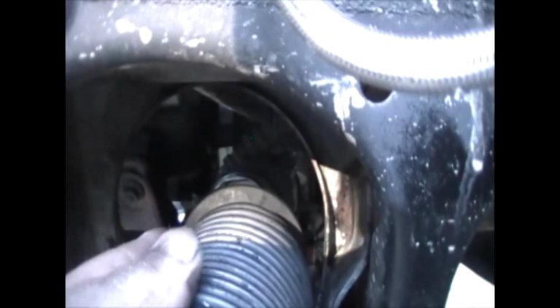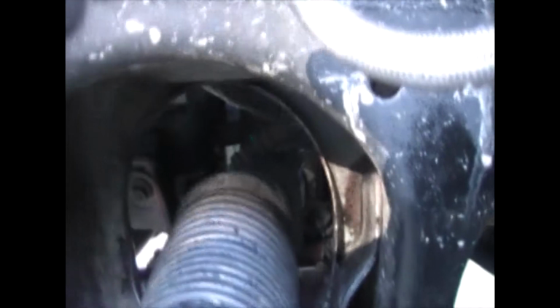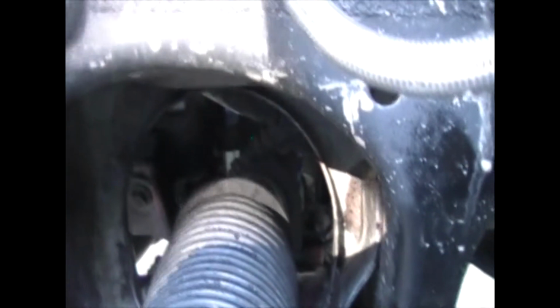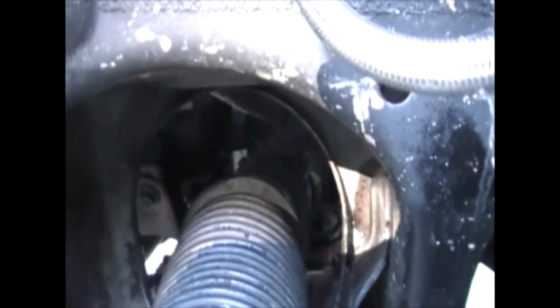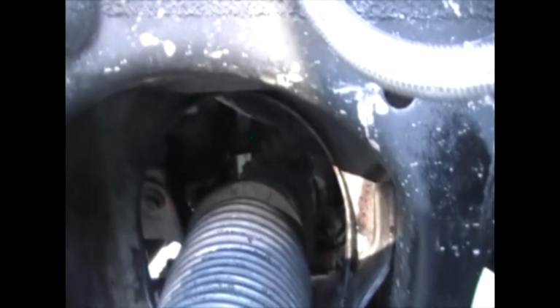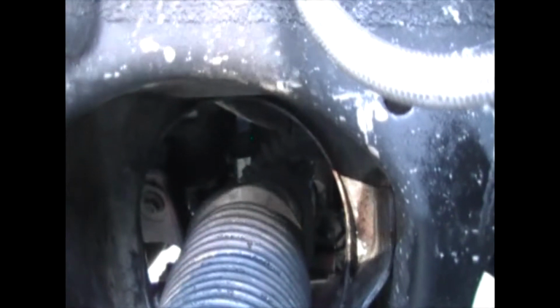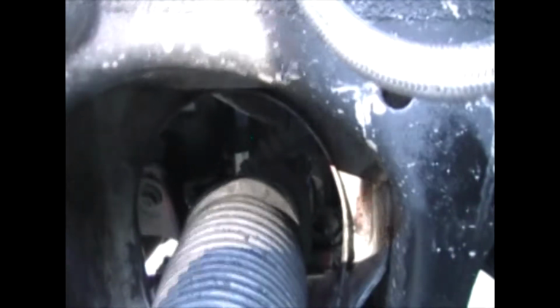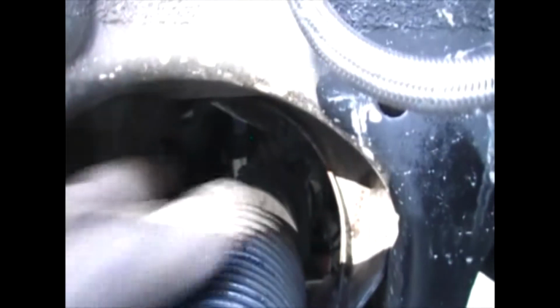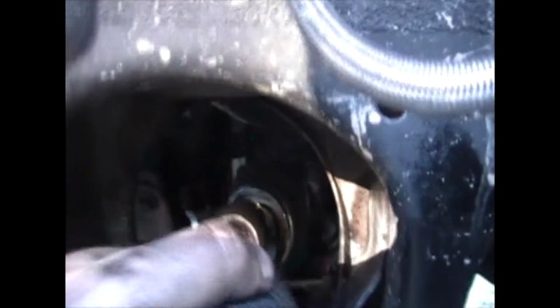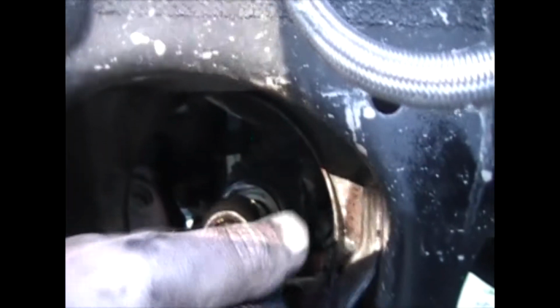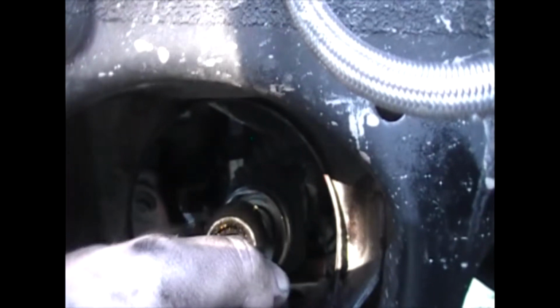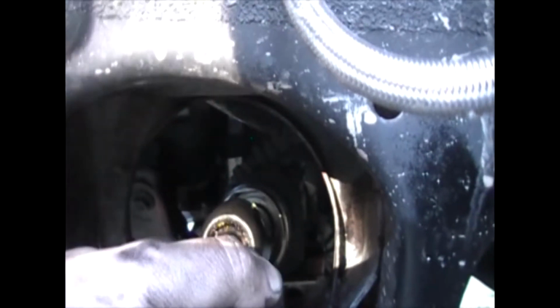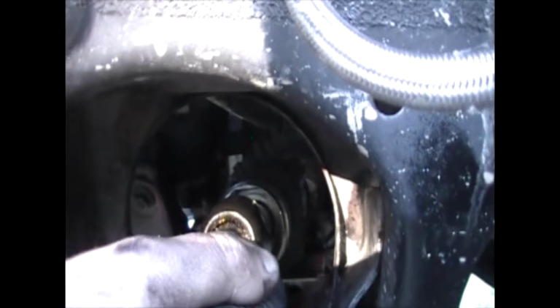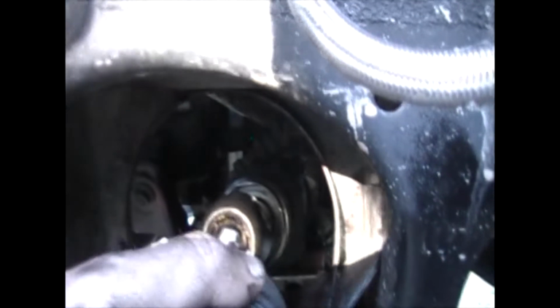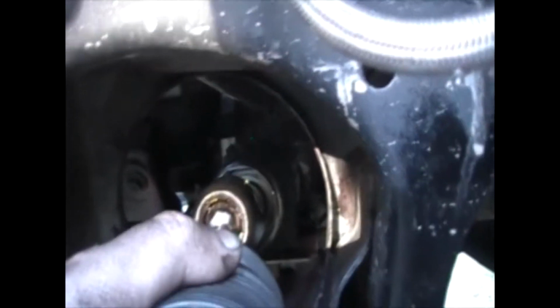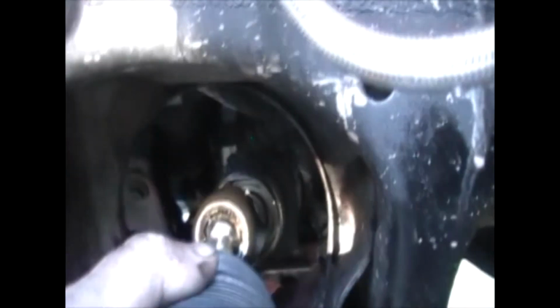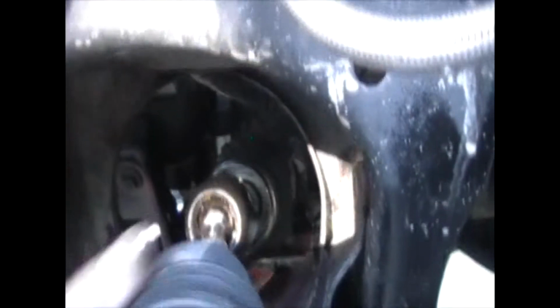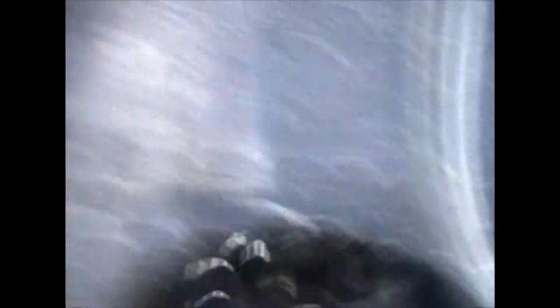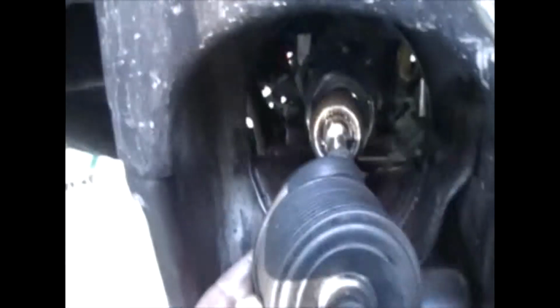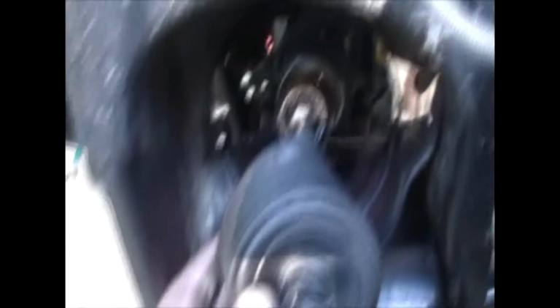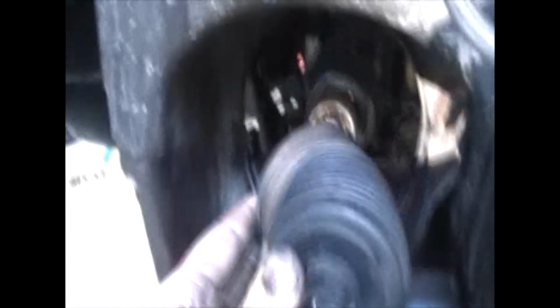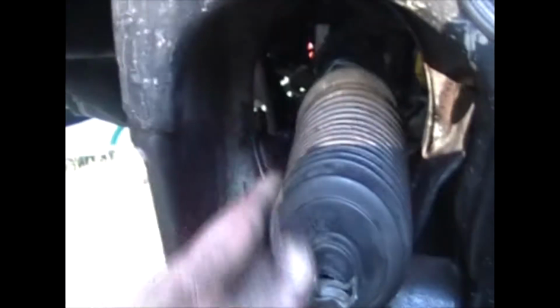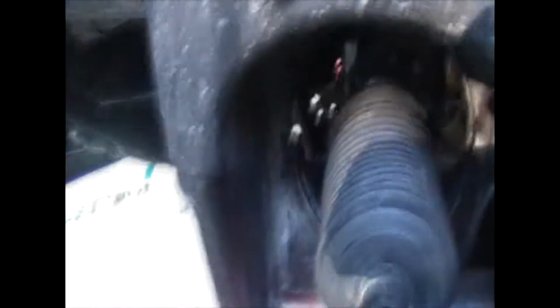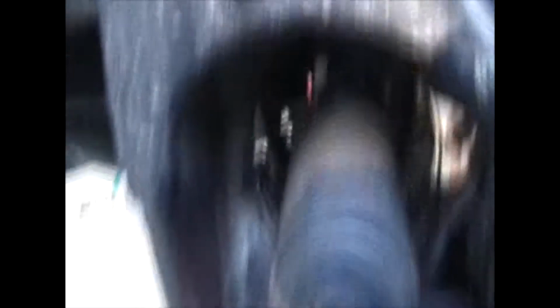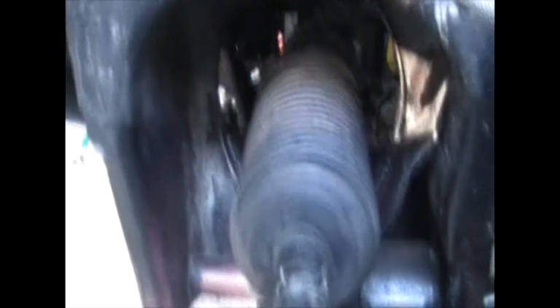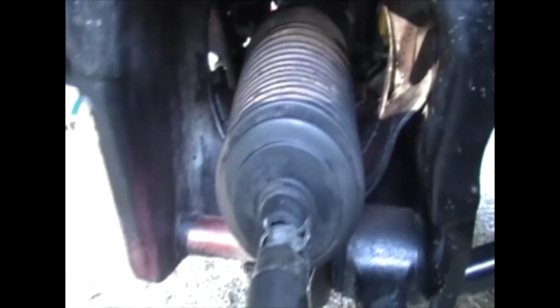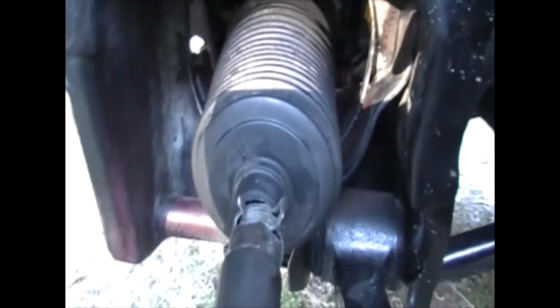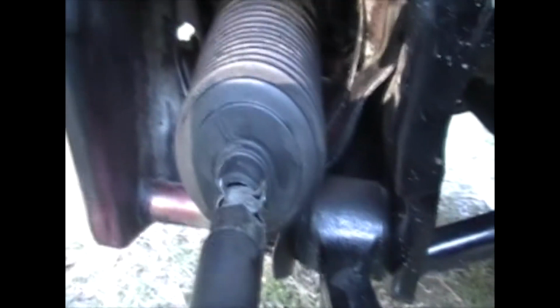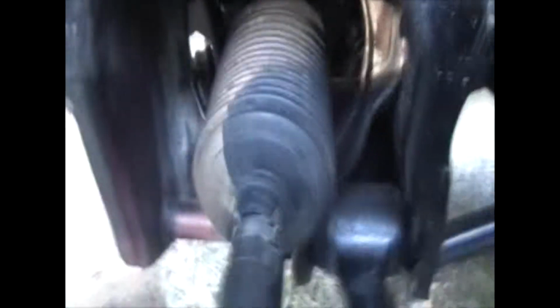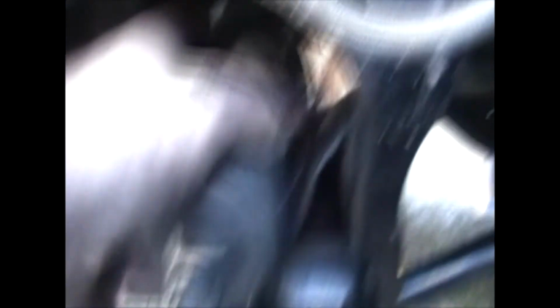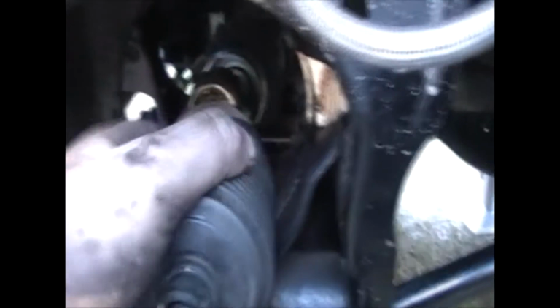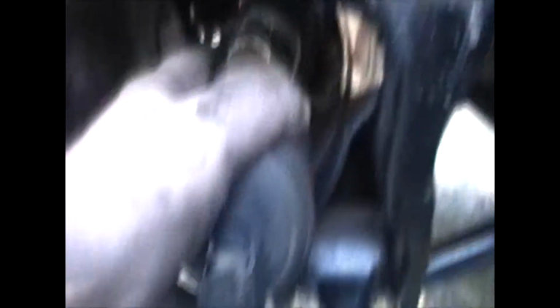So I'll be leaving that to the boys at Tyre Power to change the inner tie rod ends. I just wanted to show you here what it looks like on the Tarago. There's plenty of other YouTube videos on tie rod ends to show how to do it — I just don't have the right tool.